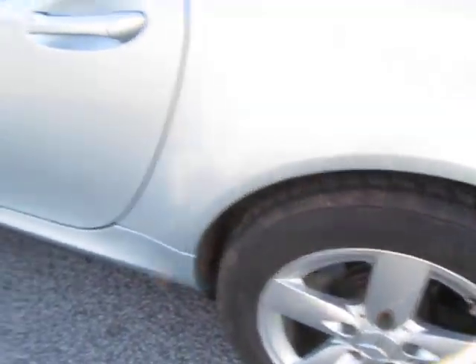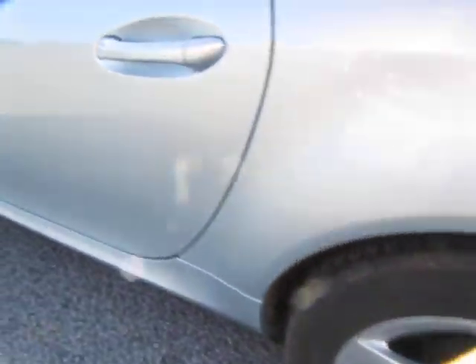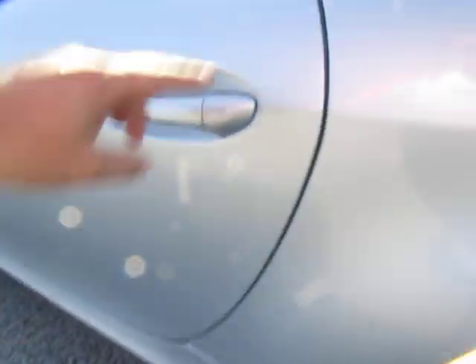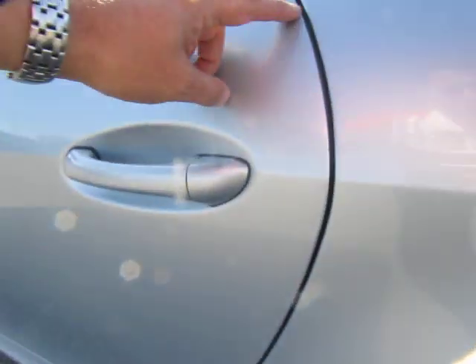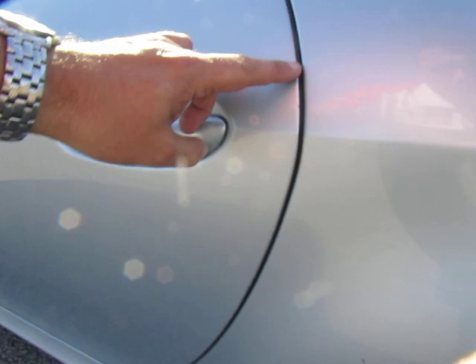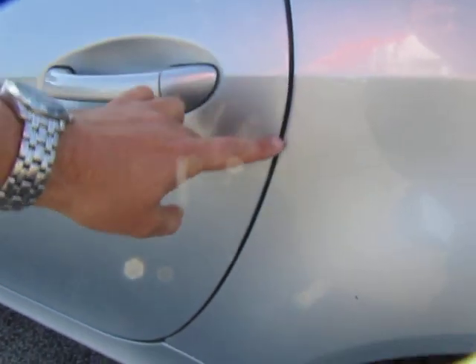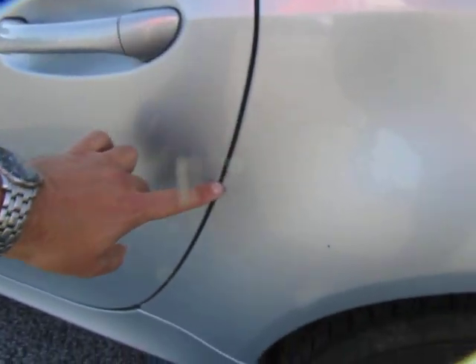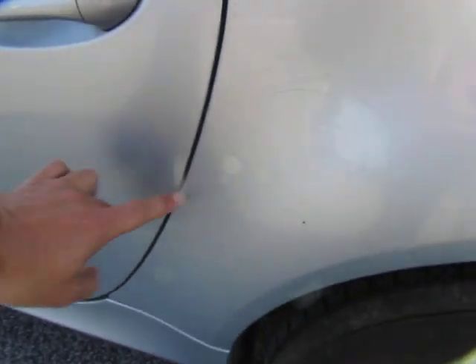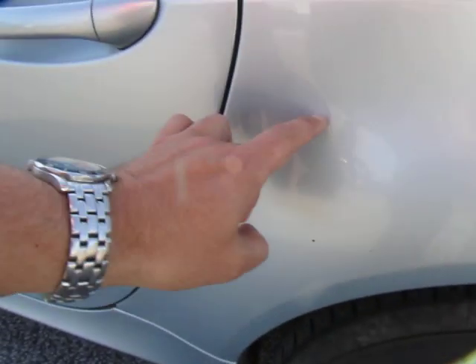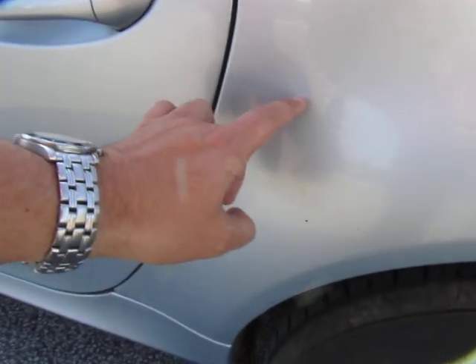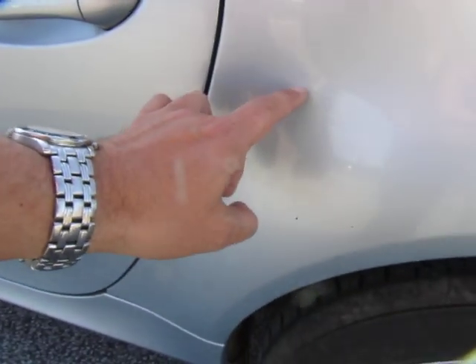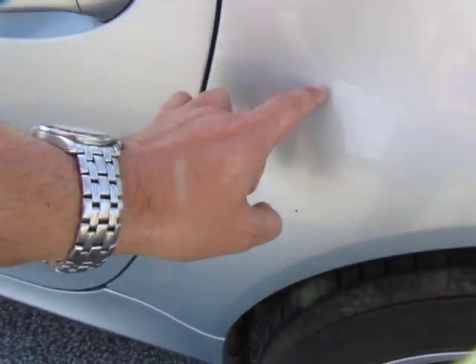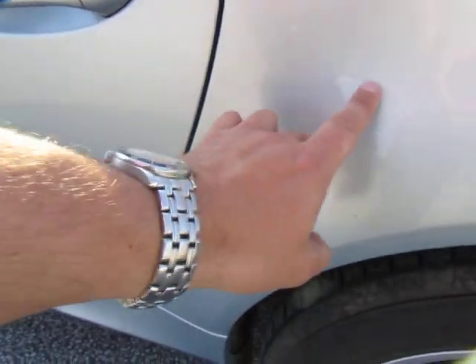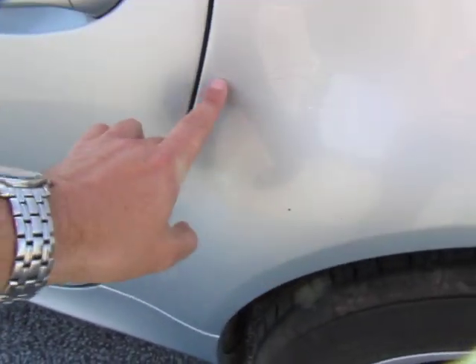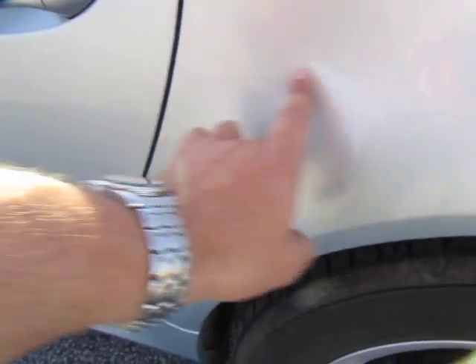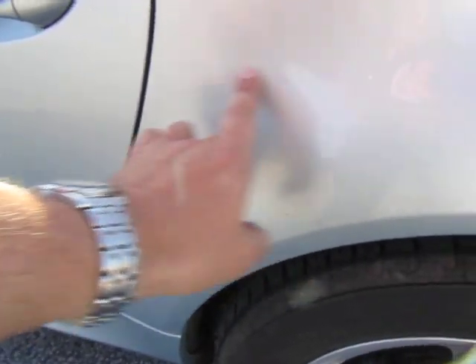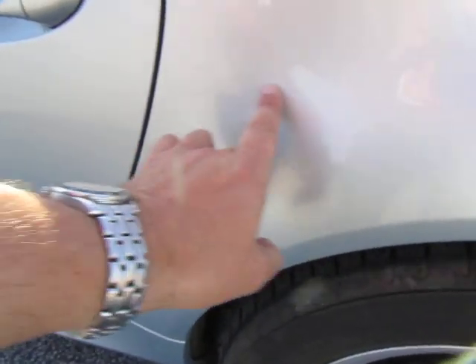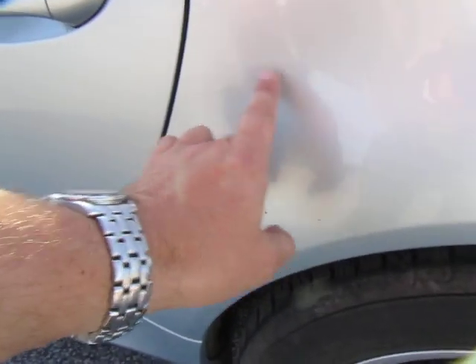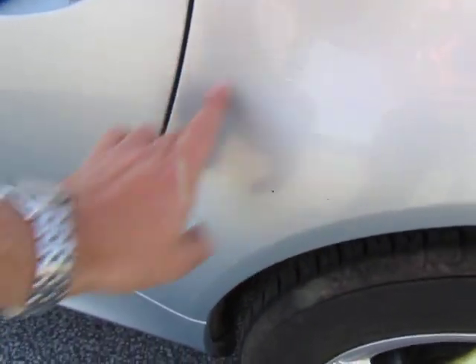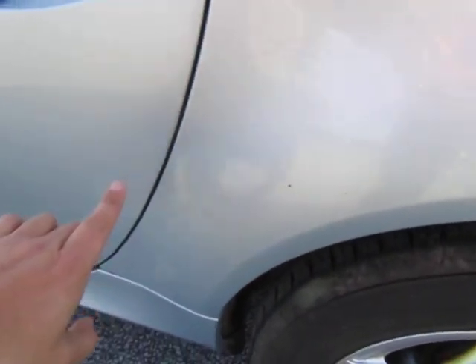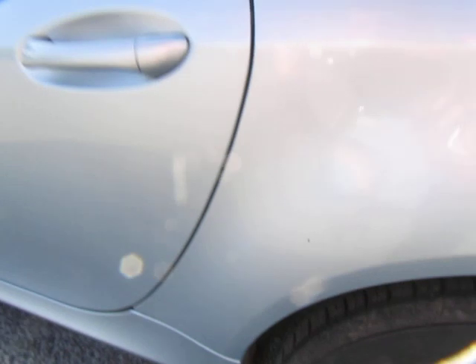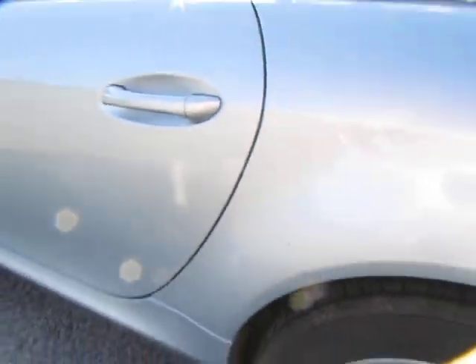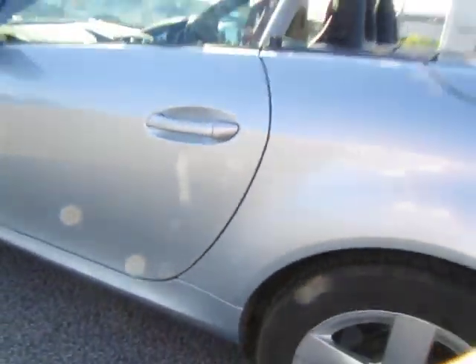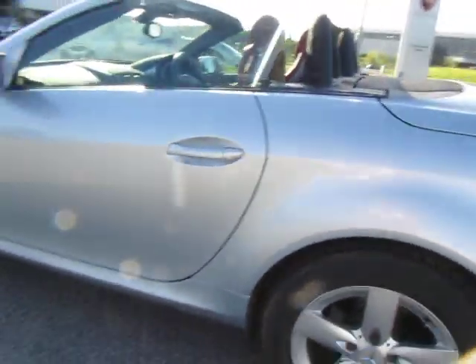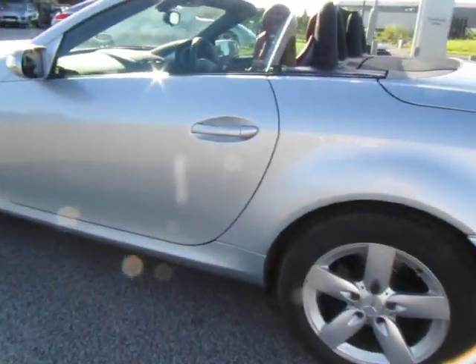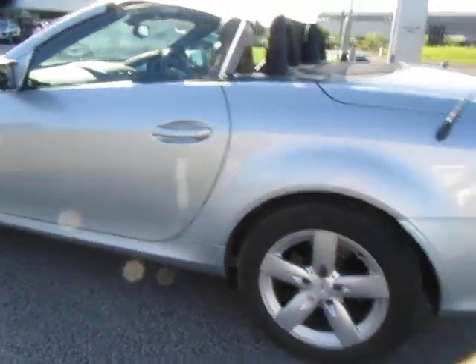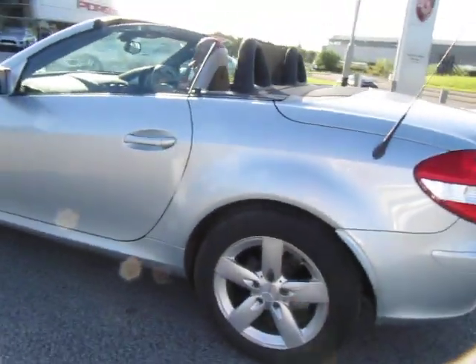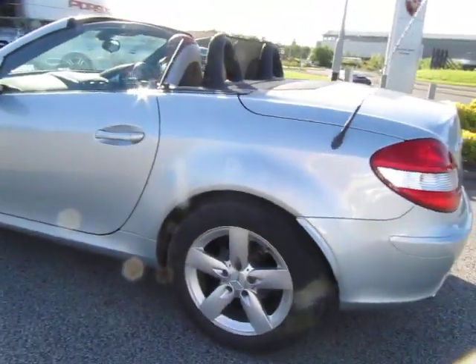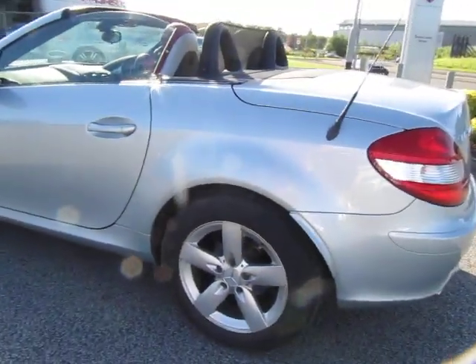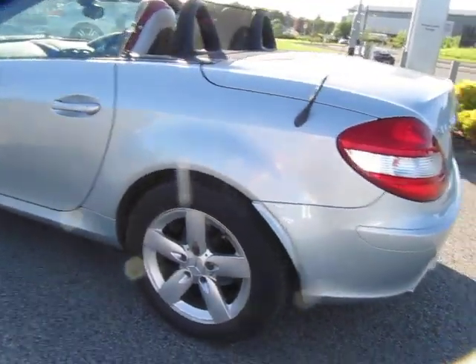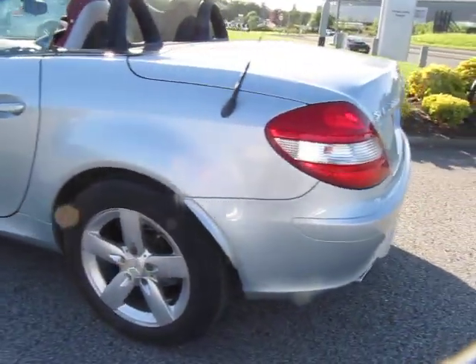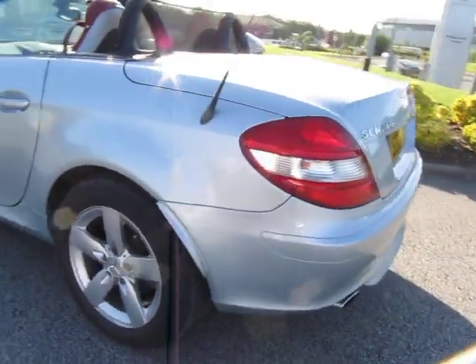There are a few chips to the door edge here and a little bit of light scuffing just to the quarter there, so that'll want flattening and polishing. I don't think you'll need to paint the quarter — bear that in mind.